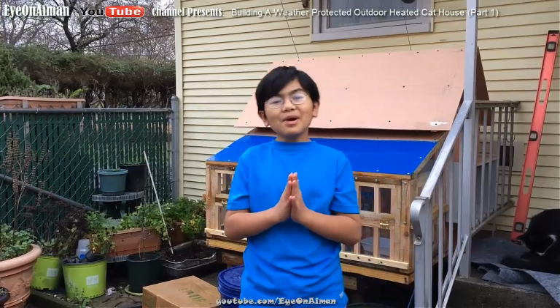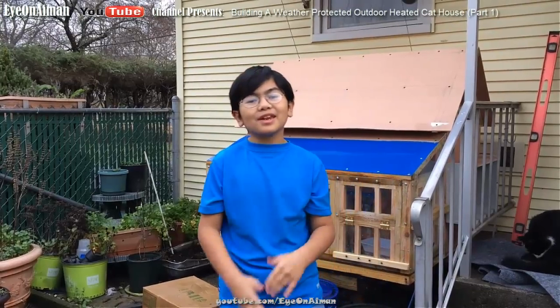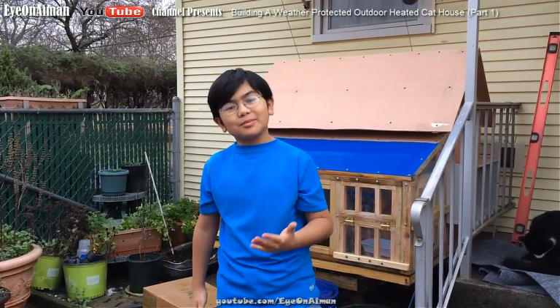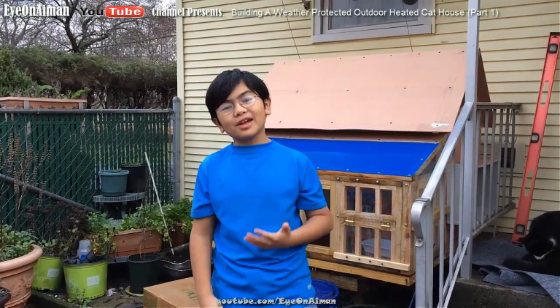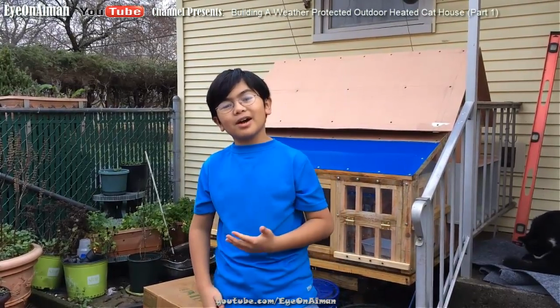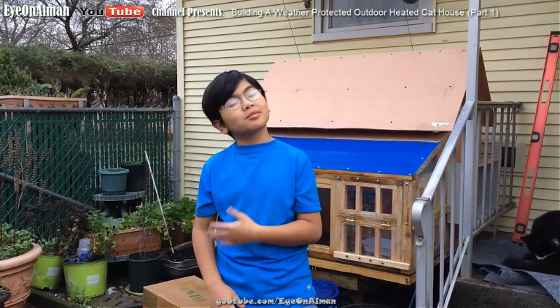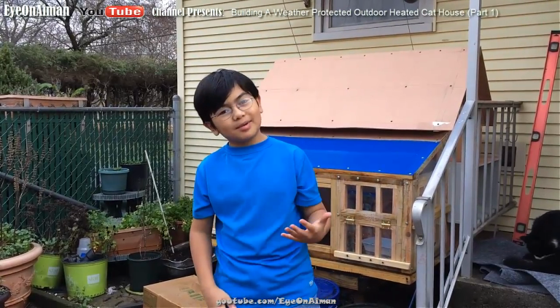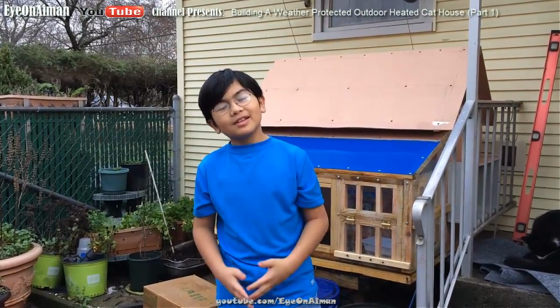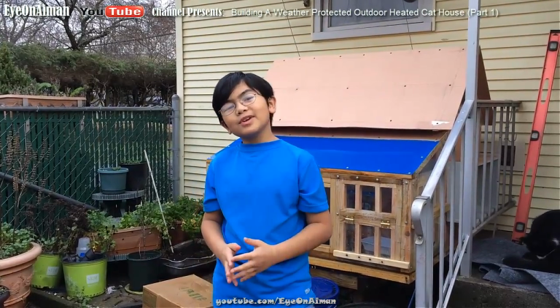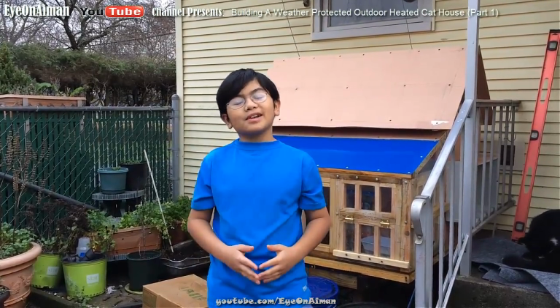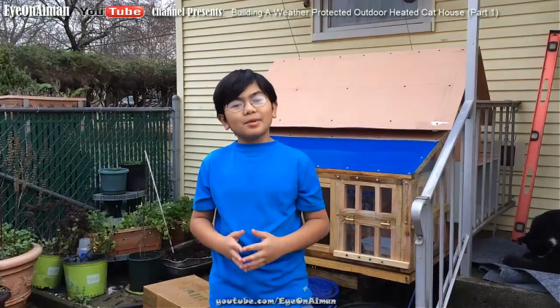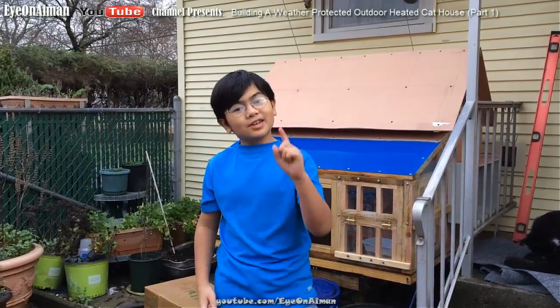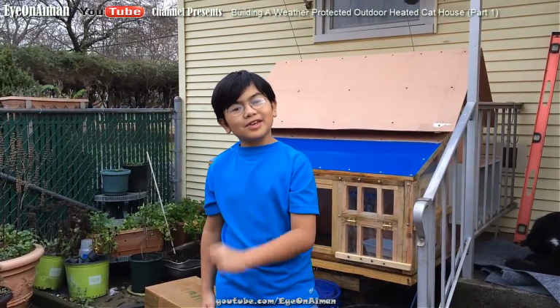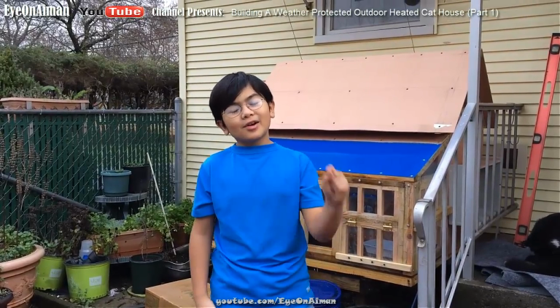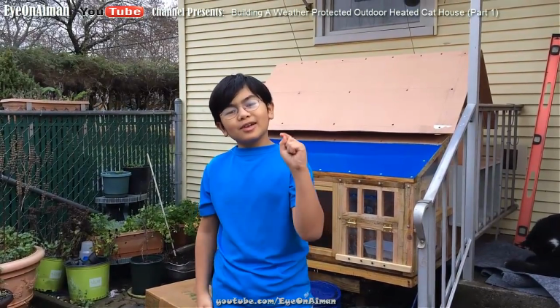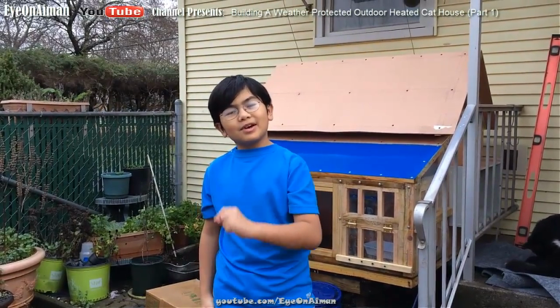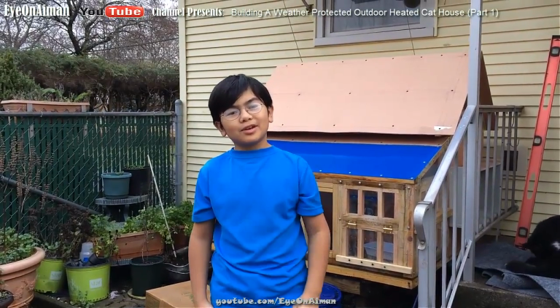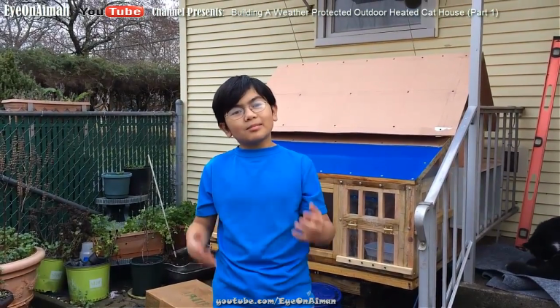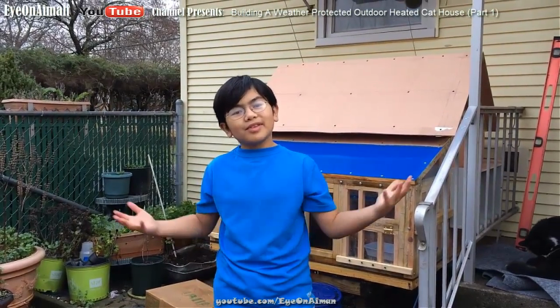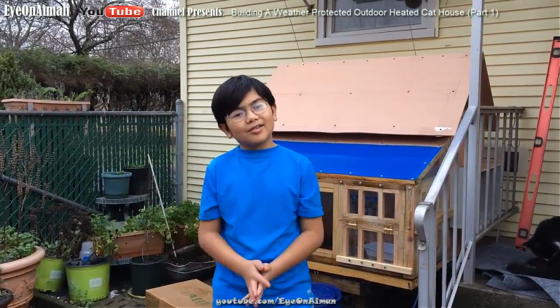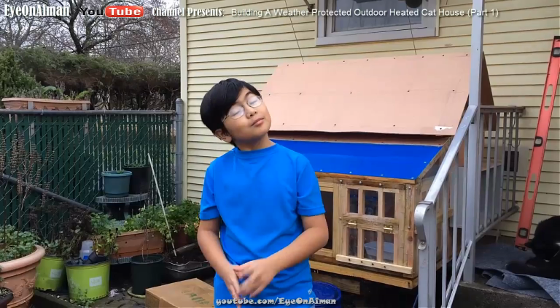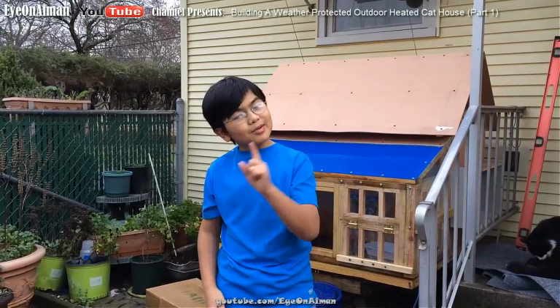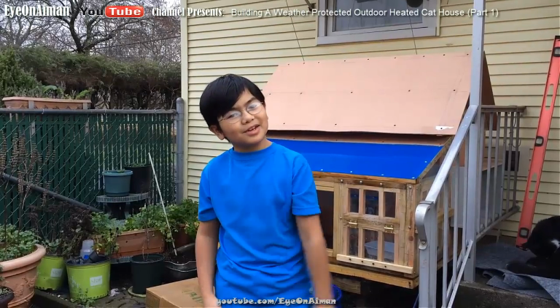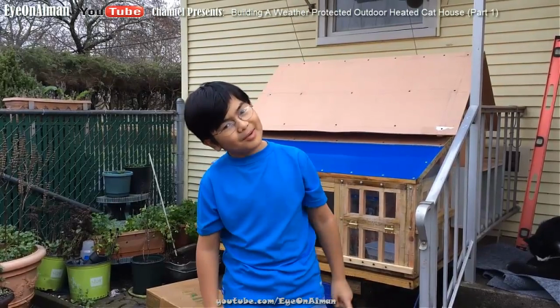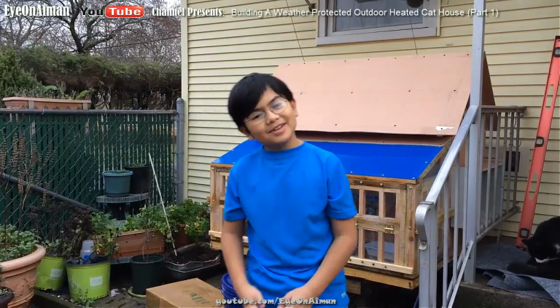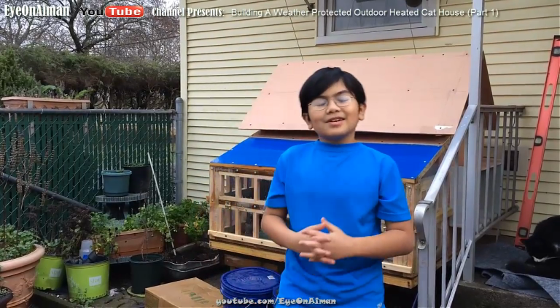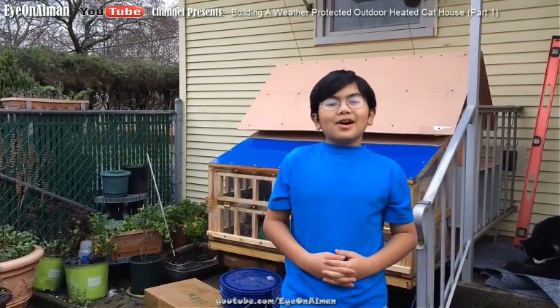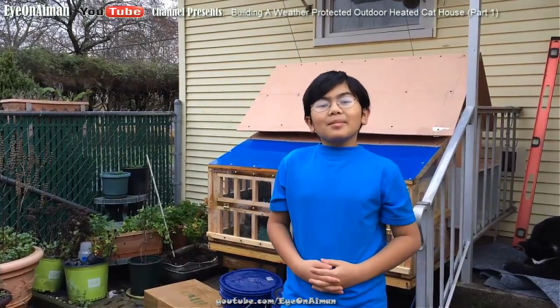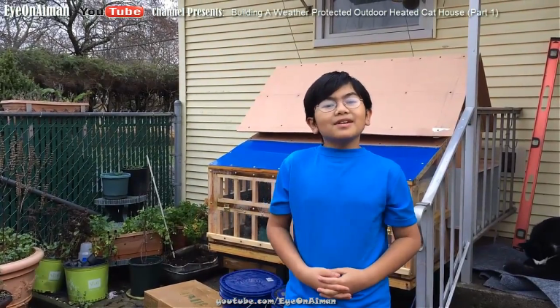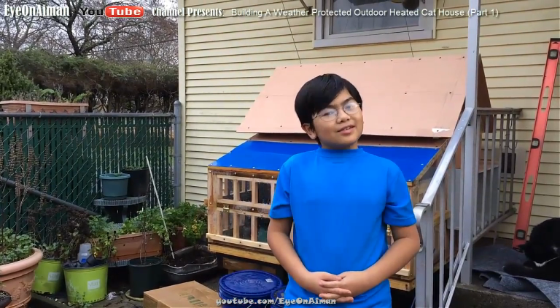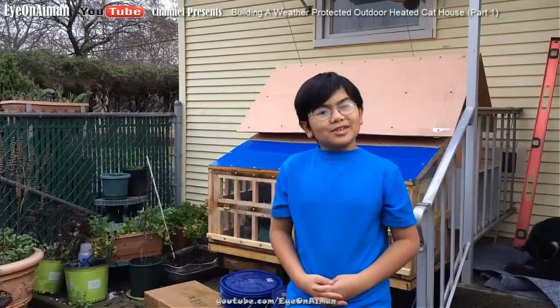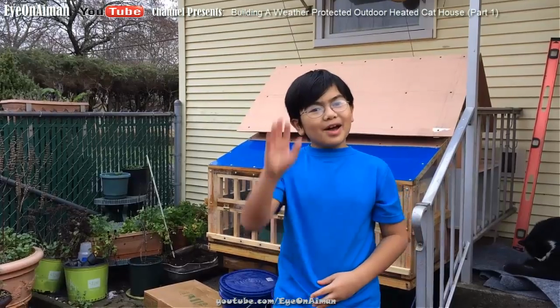I'm Aymon, thanks for watching. Please like, rate, comment, and subscribe, and look at other videos on Ayon Aymon — especially our next video, which is going to be part two of the cat house. We don't know when it's going to come out, but it will. I'm Aymon, thanks for watching. Bye!